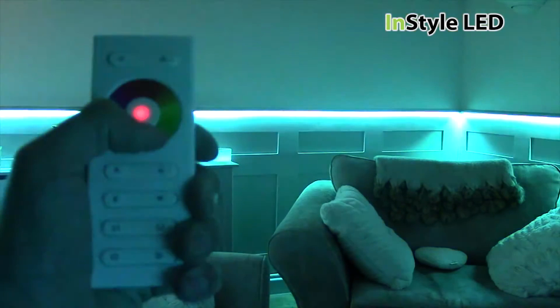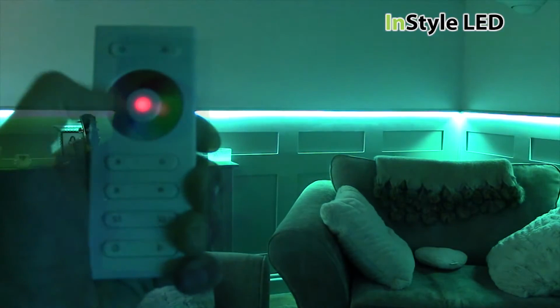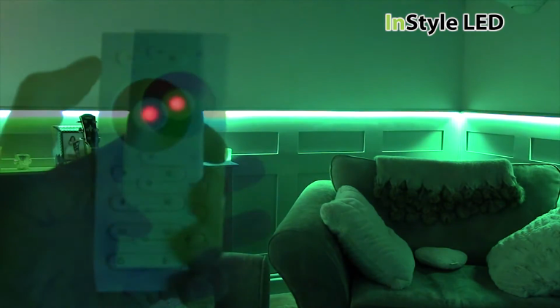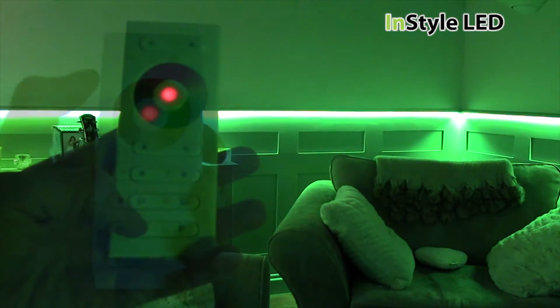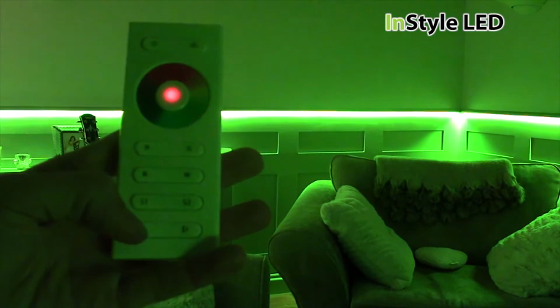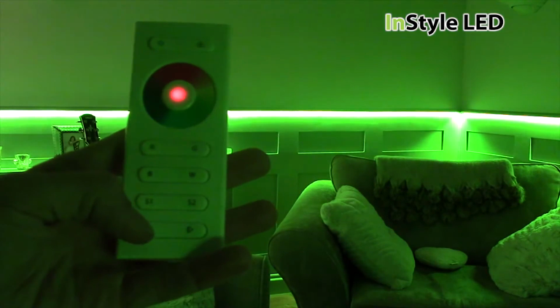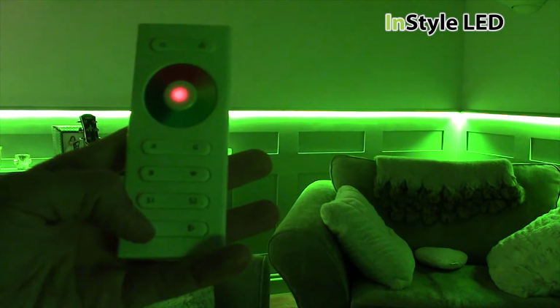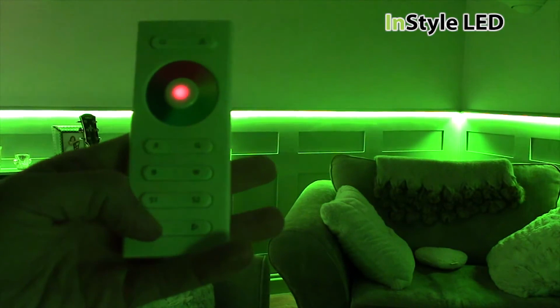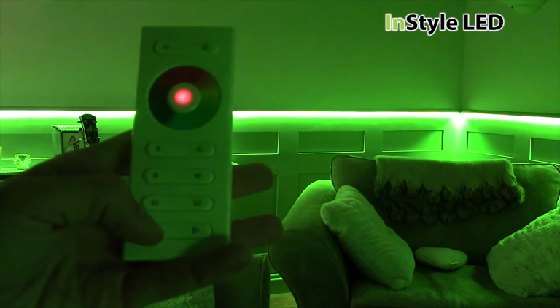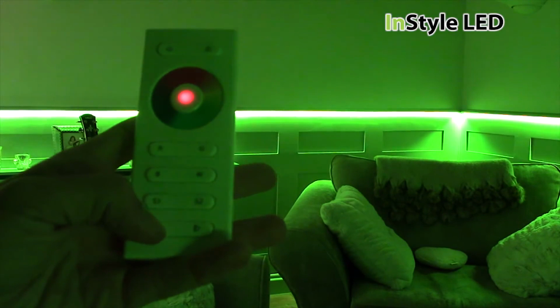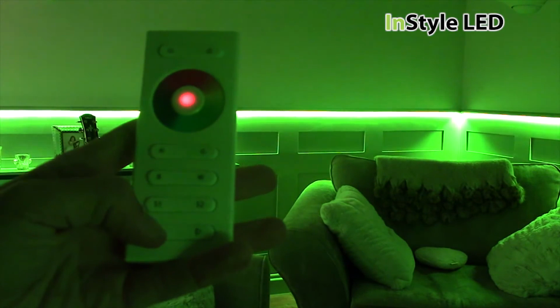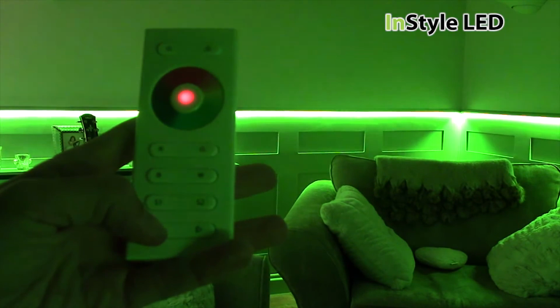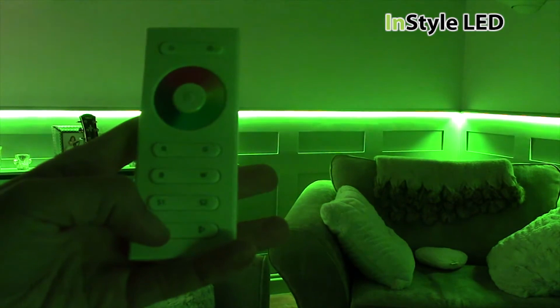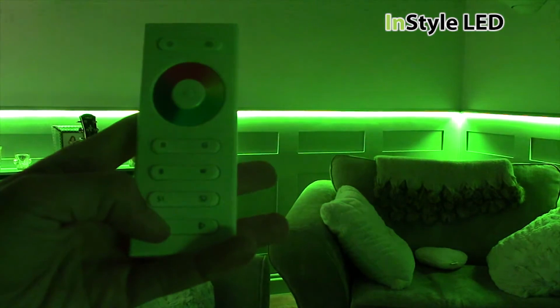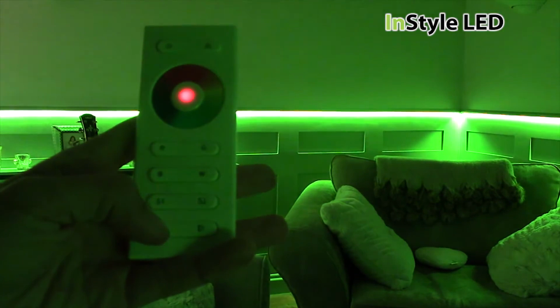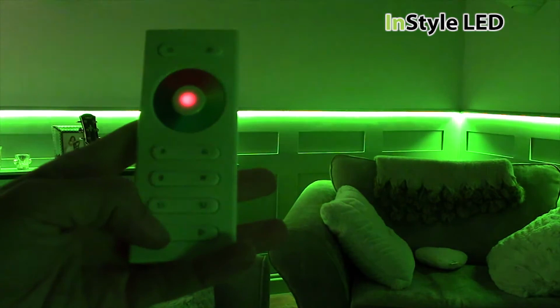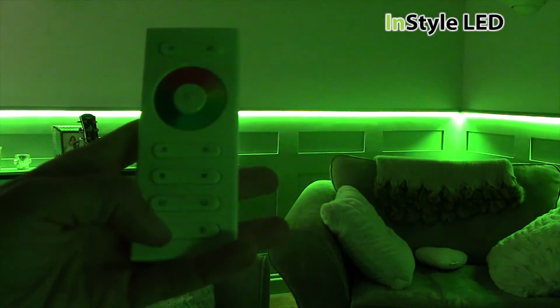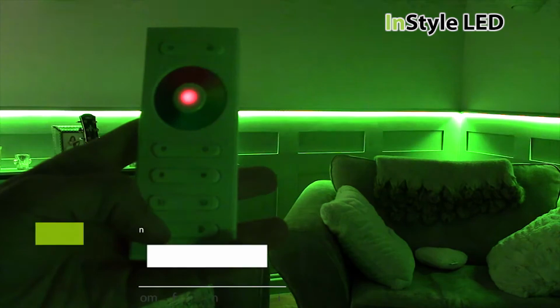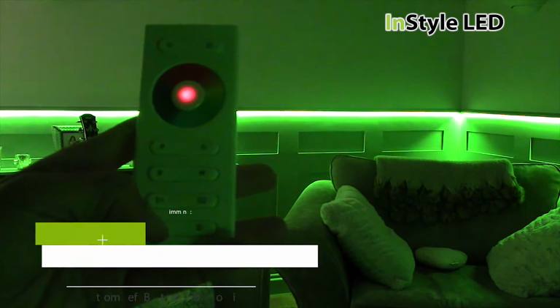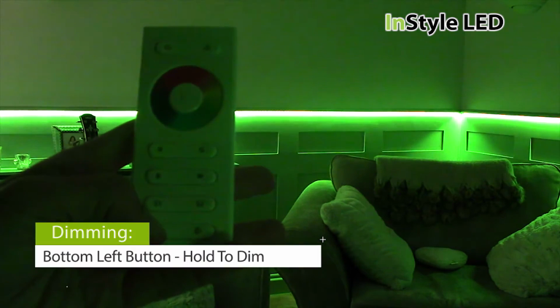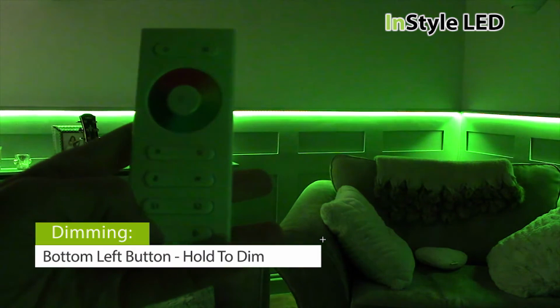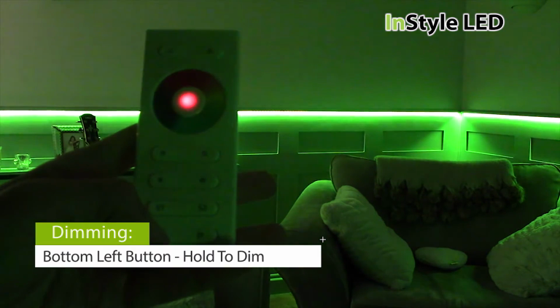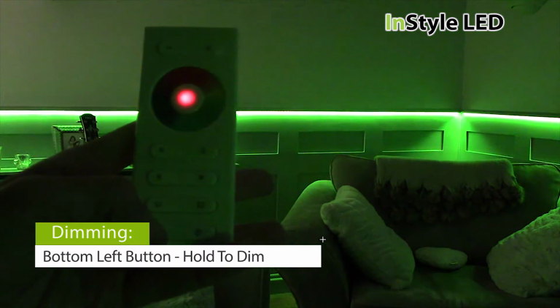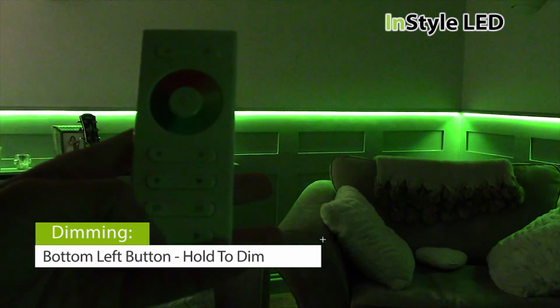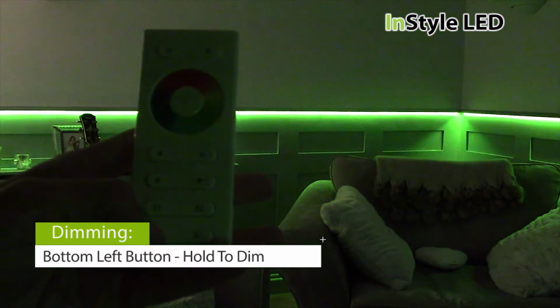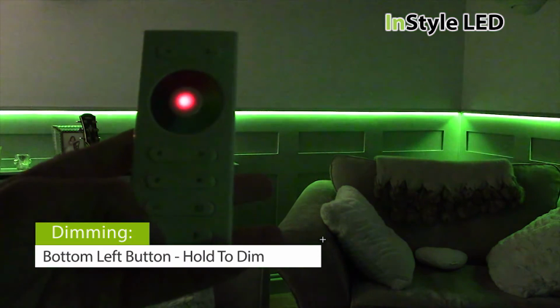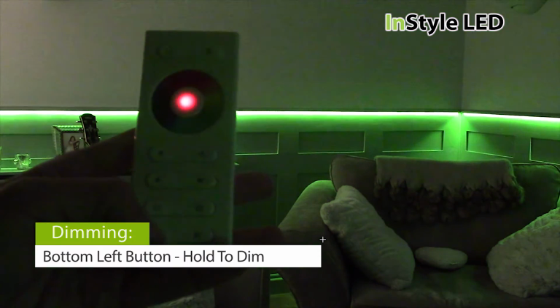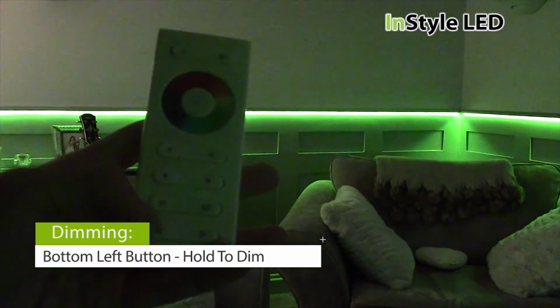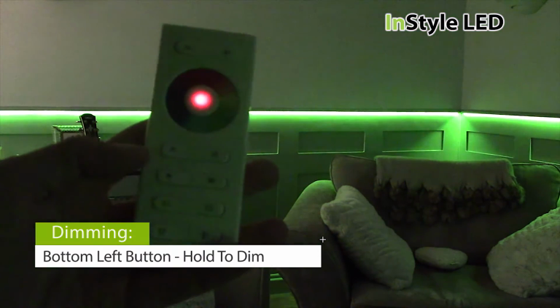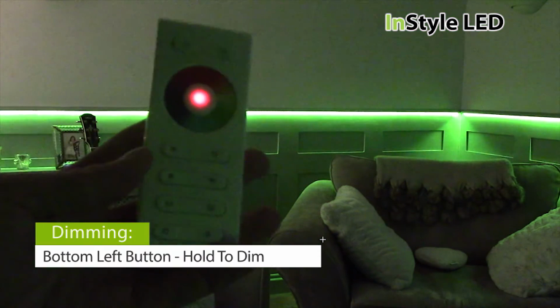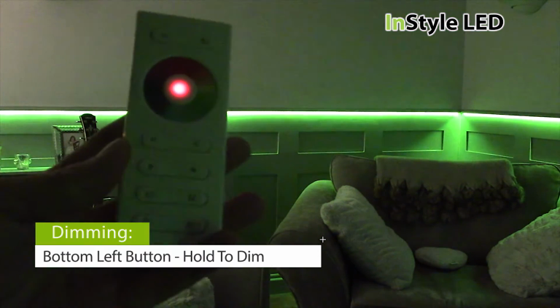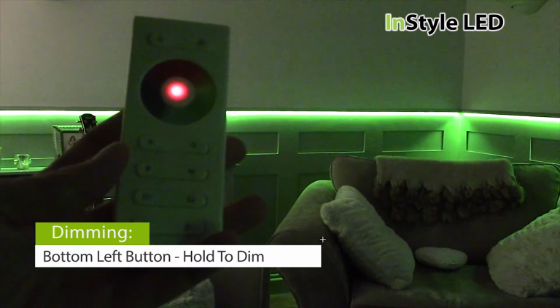The bottom left button dims the LEDs. Hold to dim and then hold again to increase brightness. You can dim down to around 20% brightness.